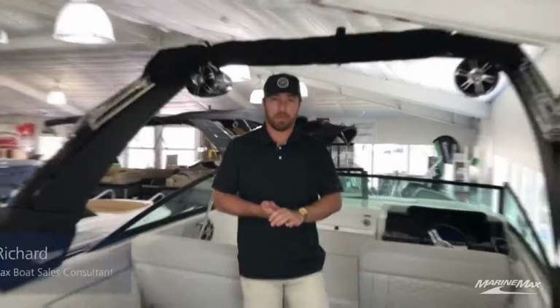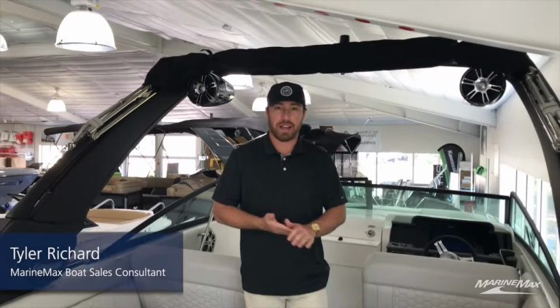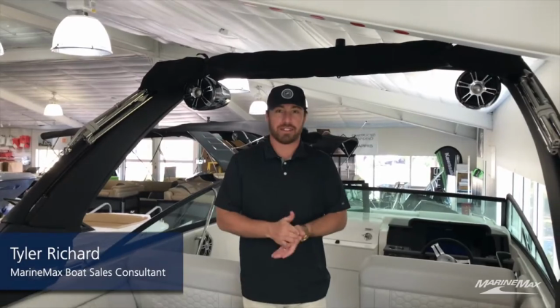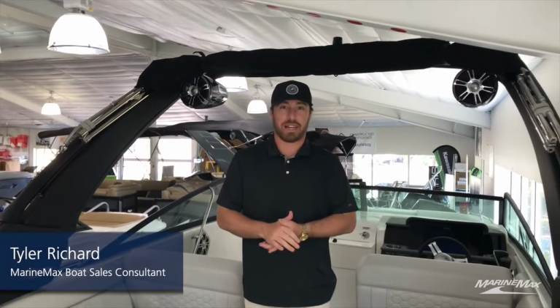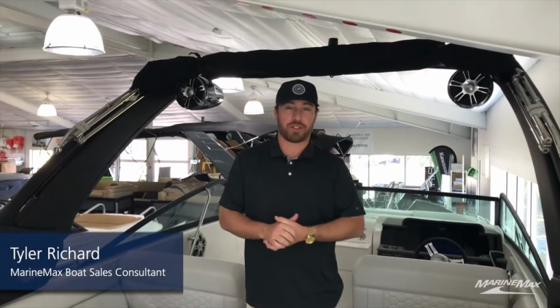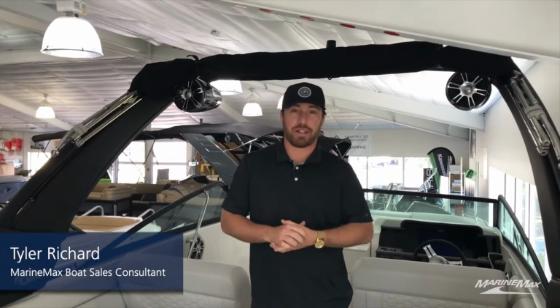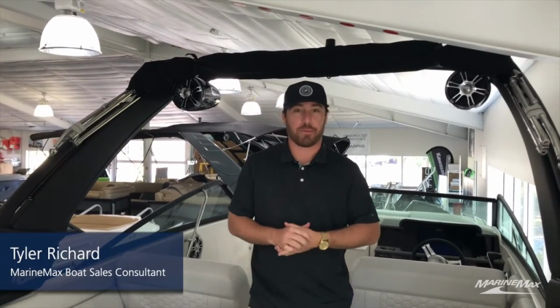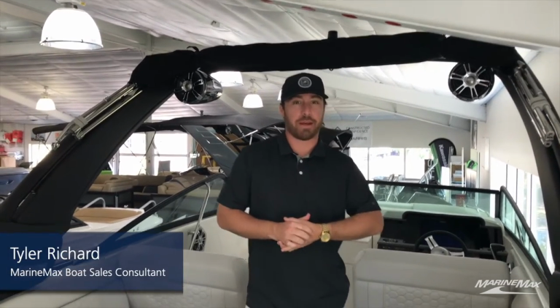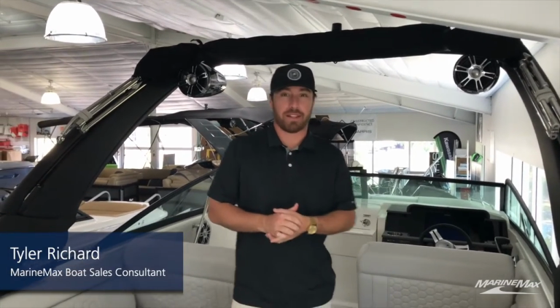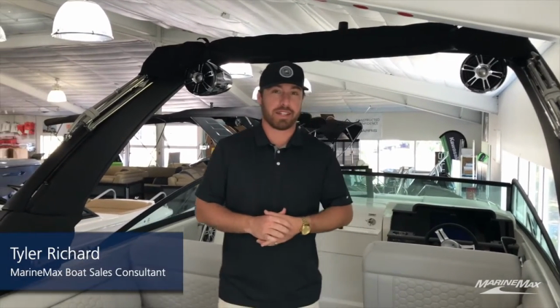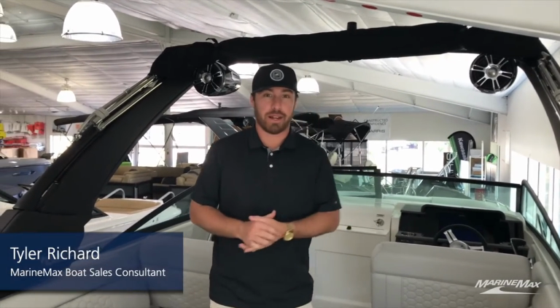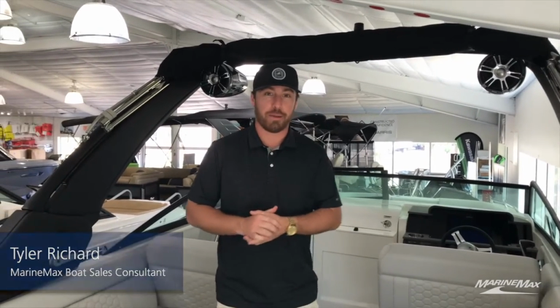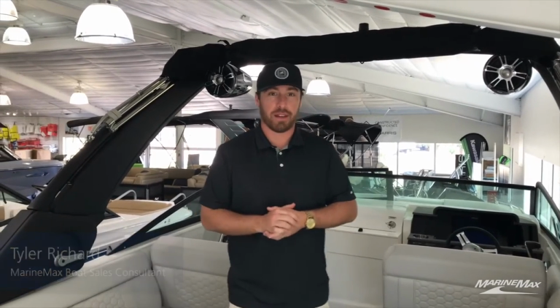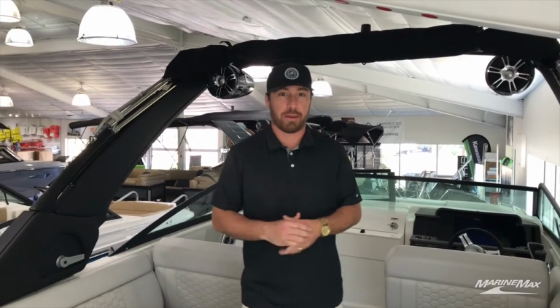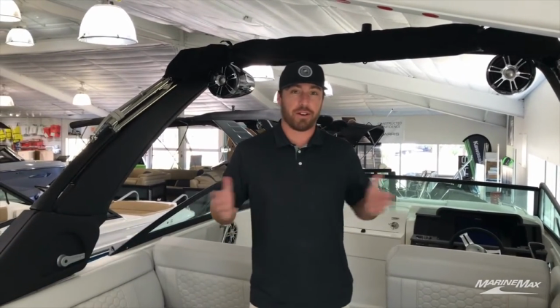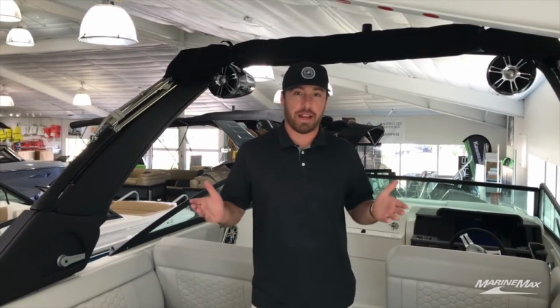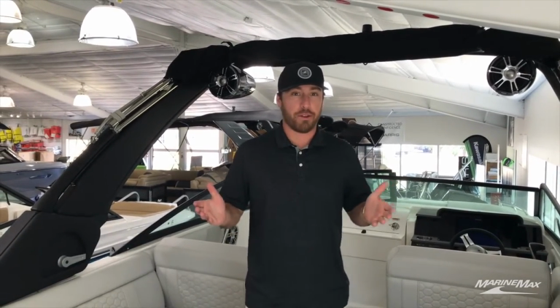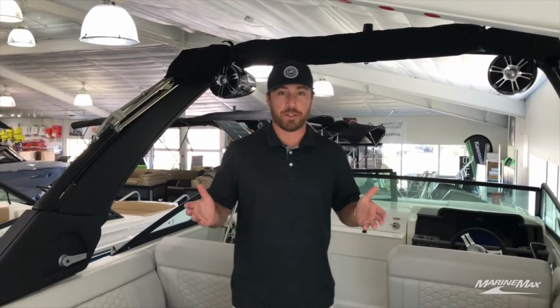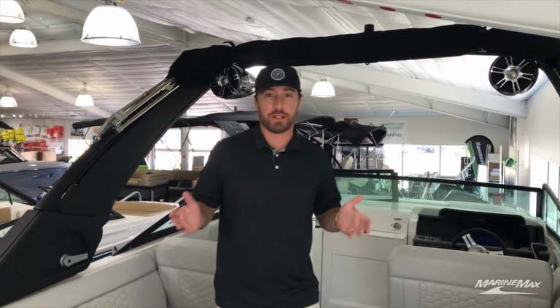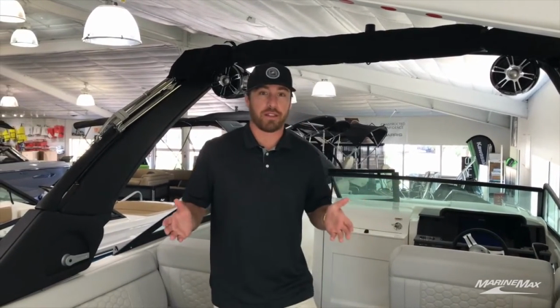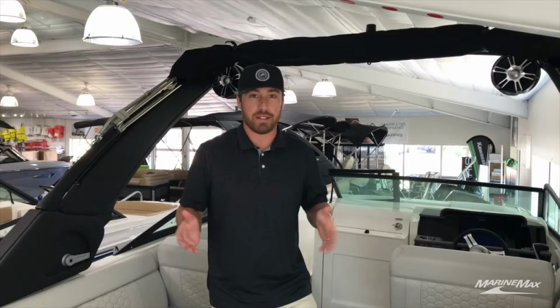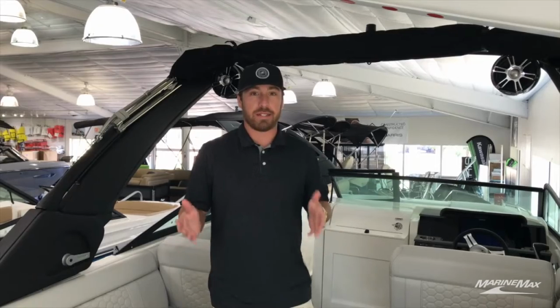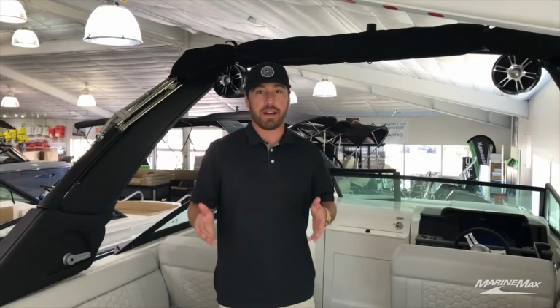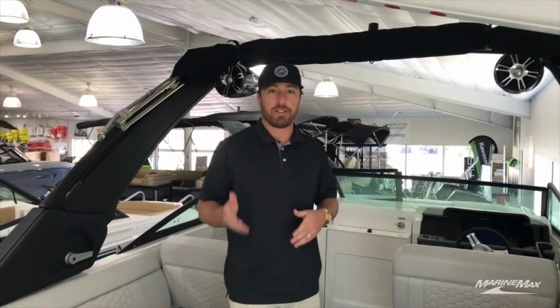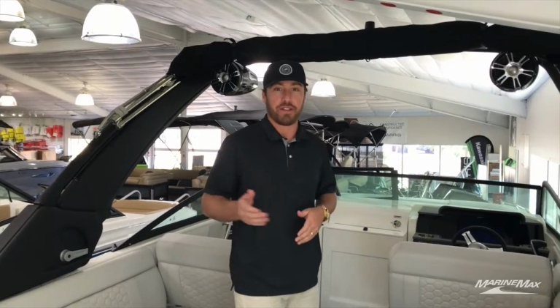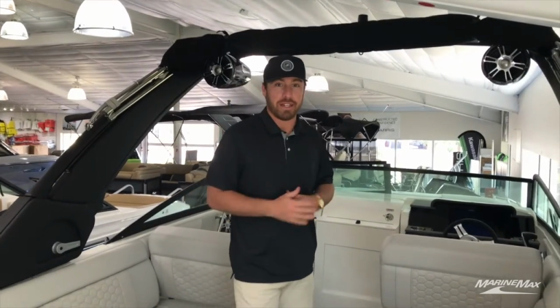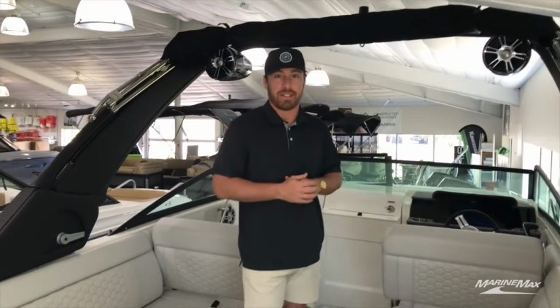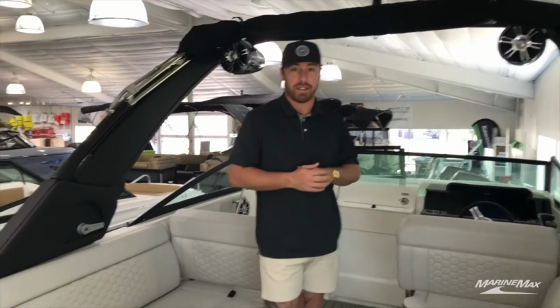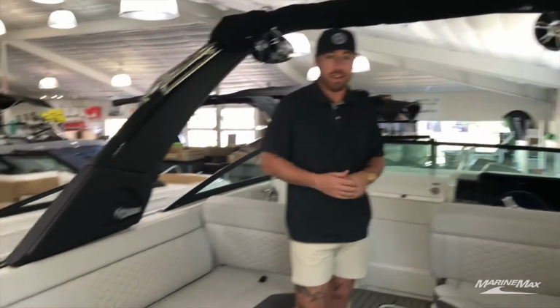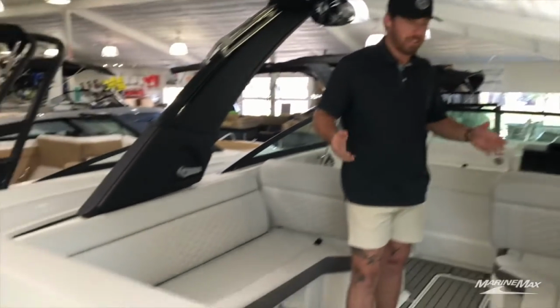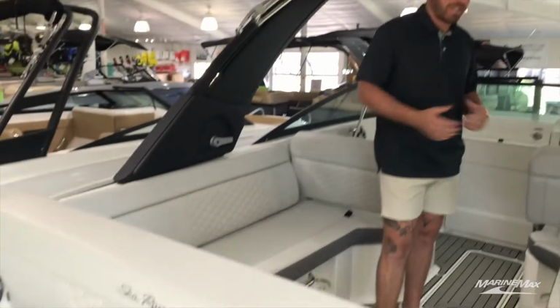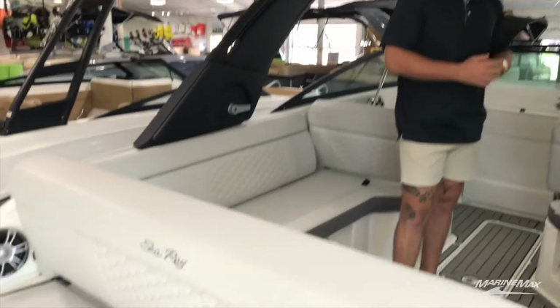Hey guys, this is Tyler Burchard here with Marine Max Sailensky and Lakeway. I'm here on a beautiful 2023 Sea Ray 250 STX. Let's go ahead and take a look.